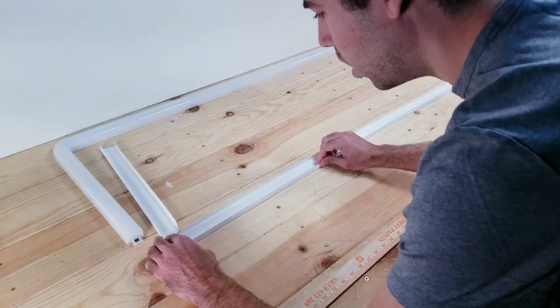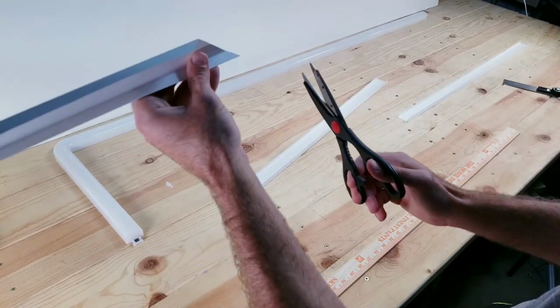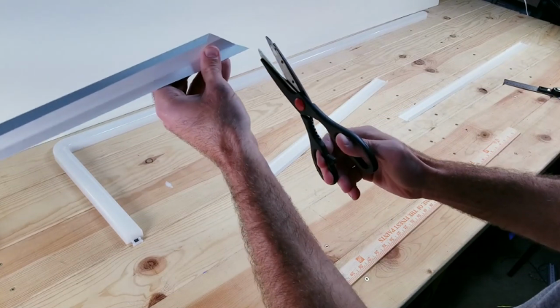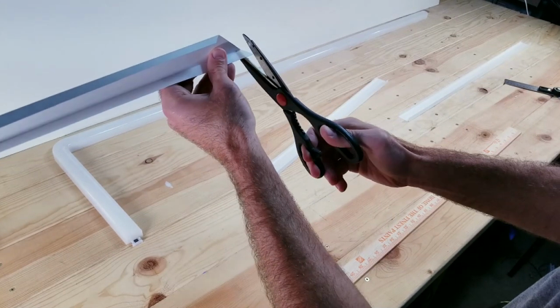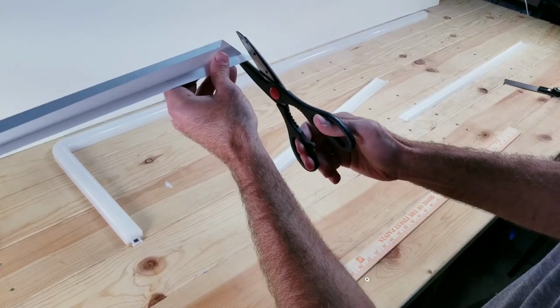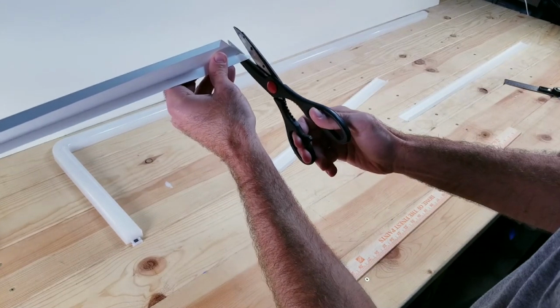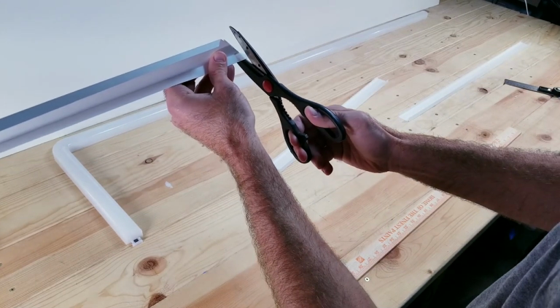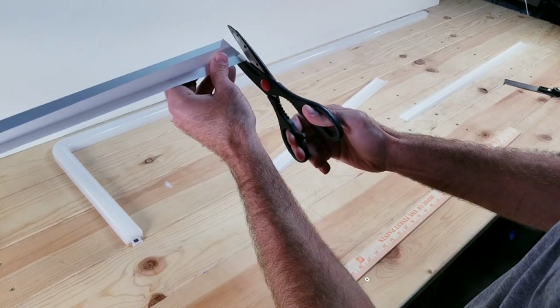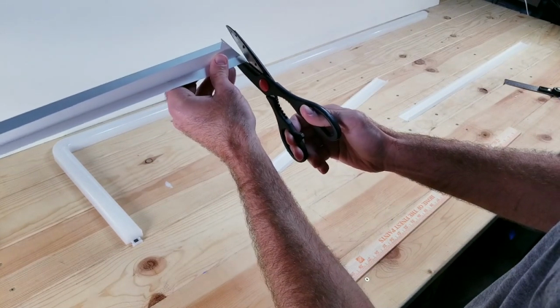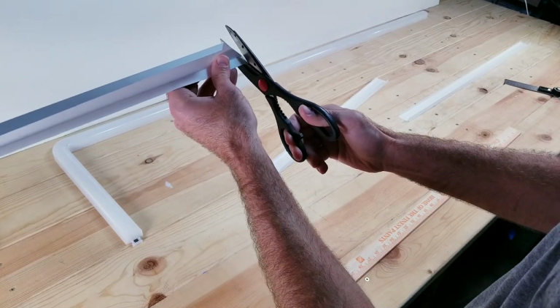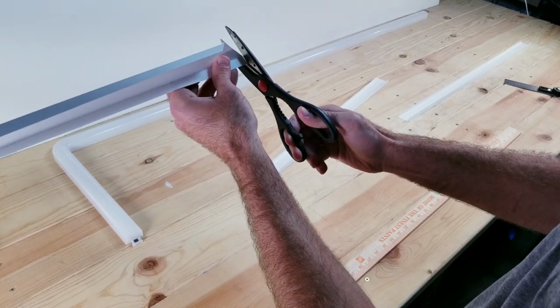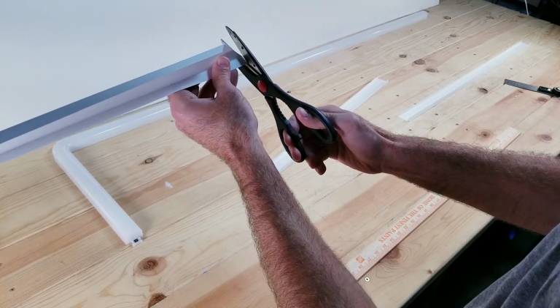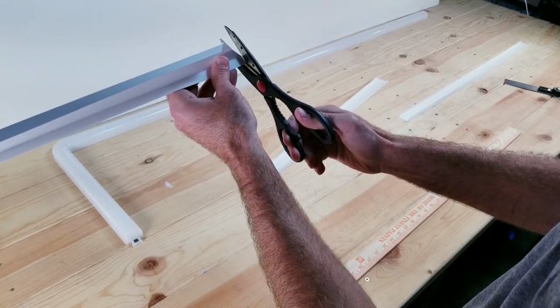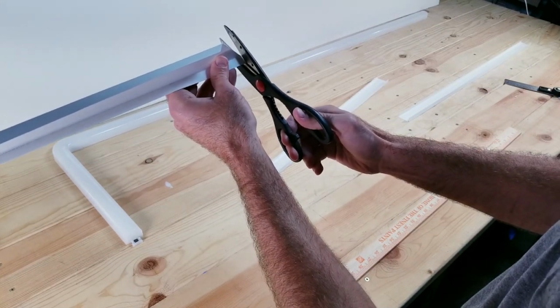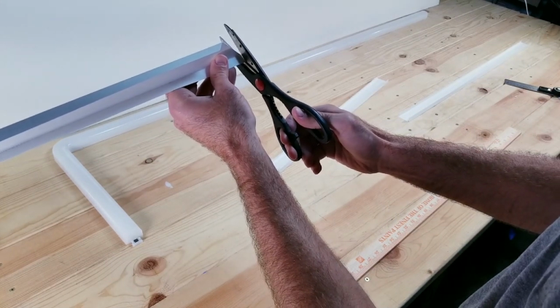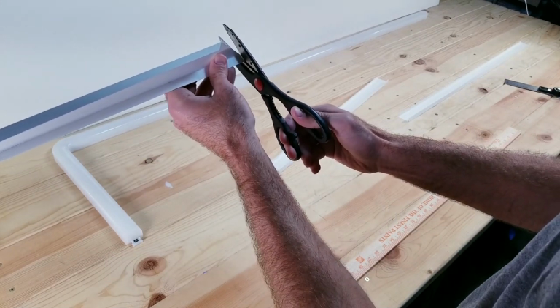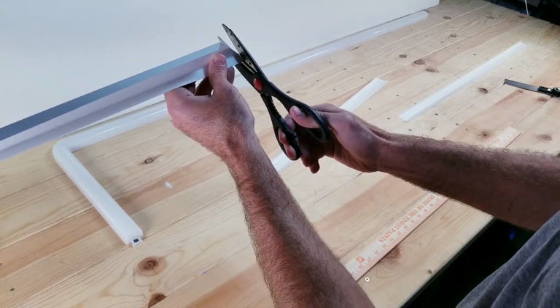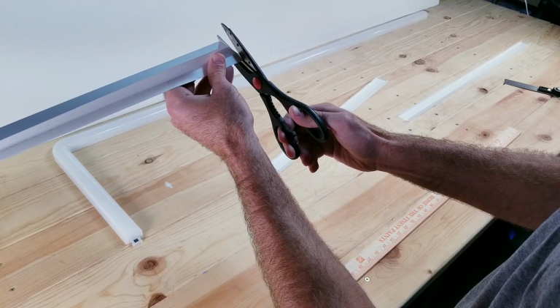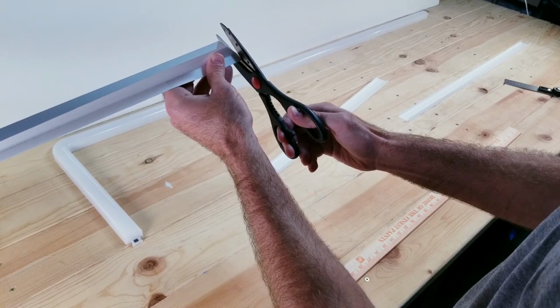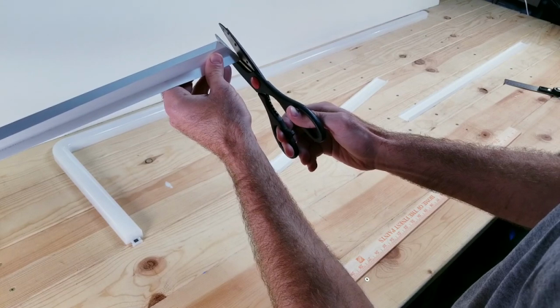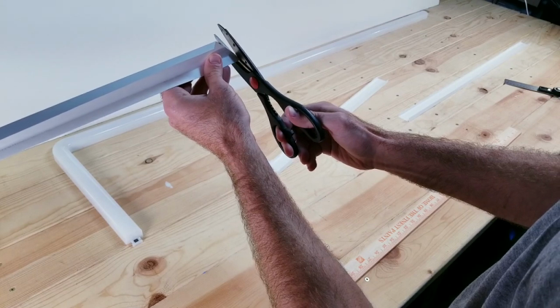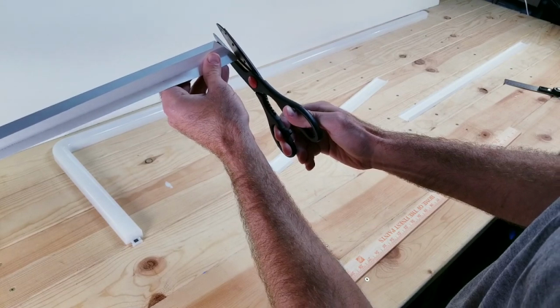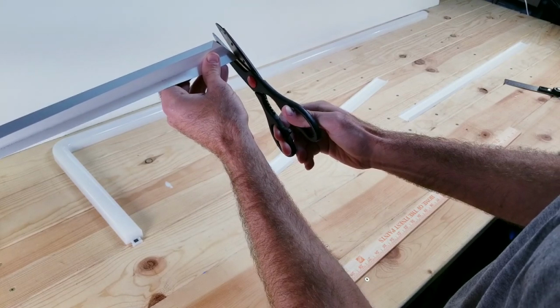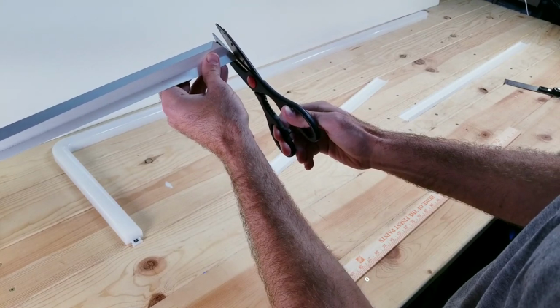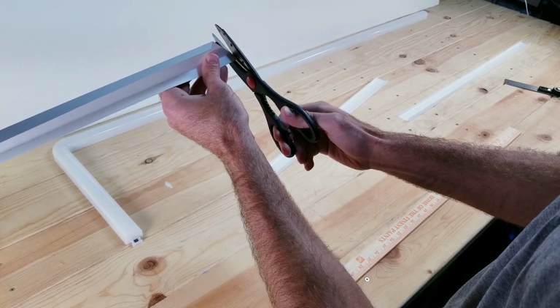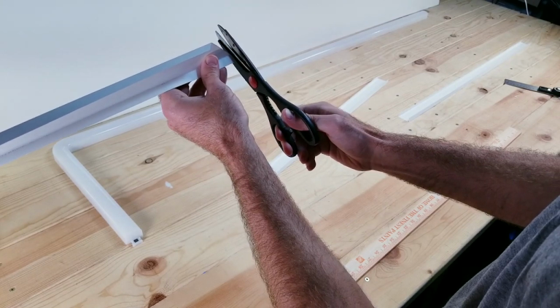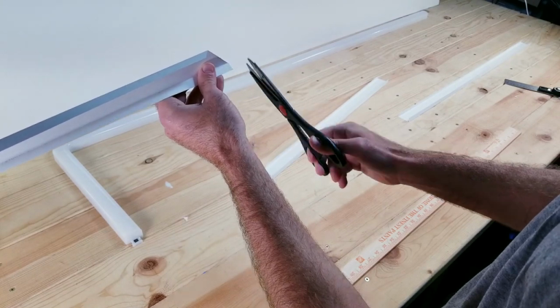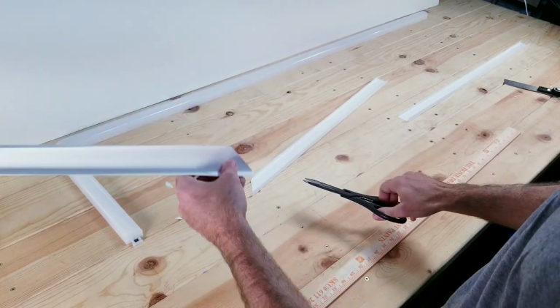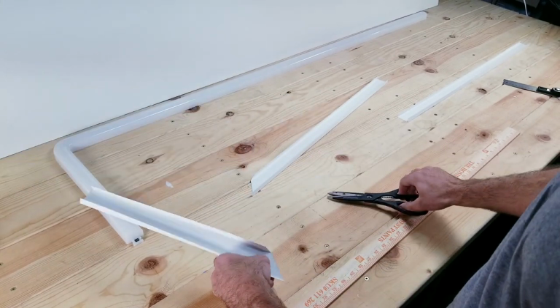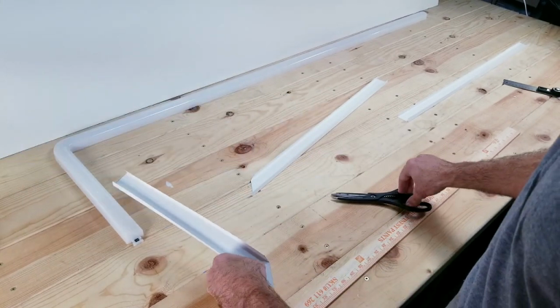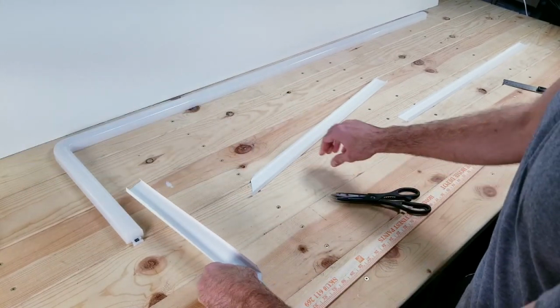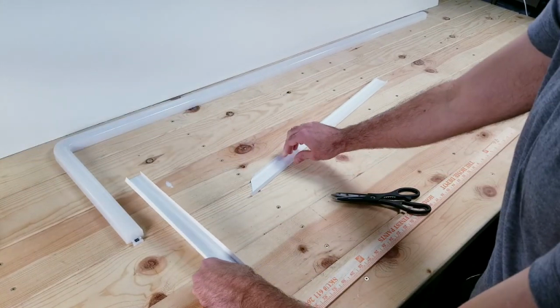For the two corner pieces that we have, cut off those little sections that jet out on both of them so that when you place it together, they form a sharp 90 degree angle.